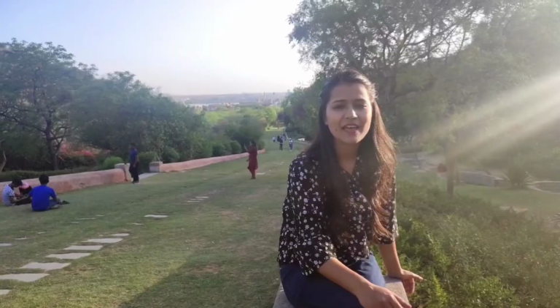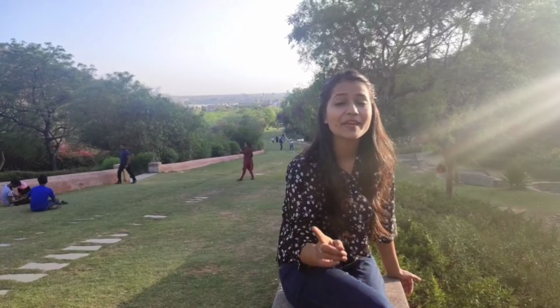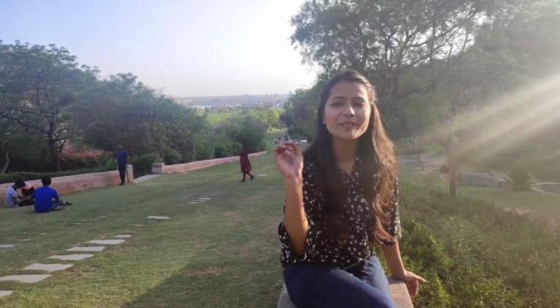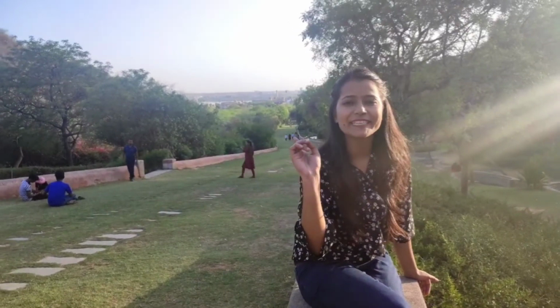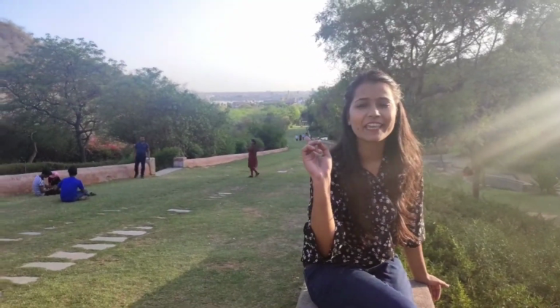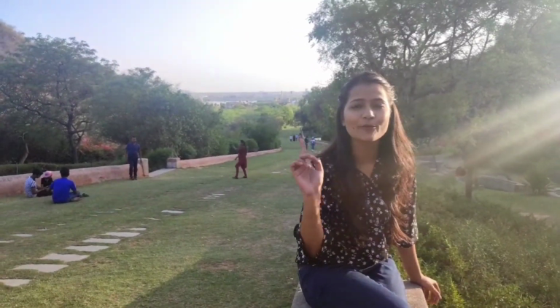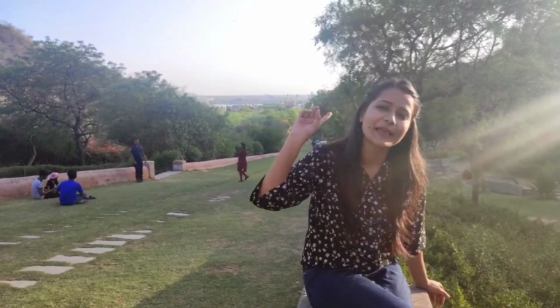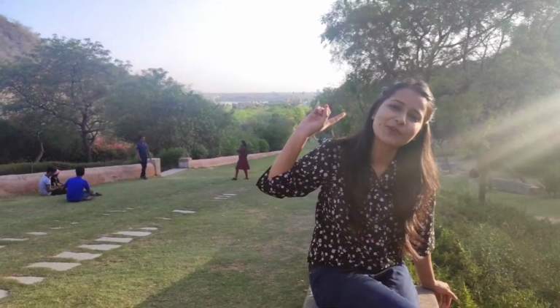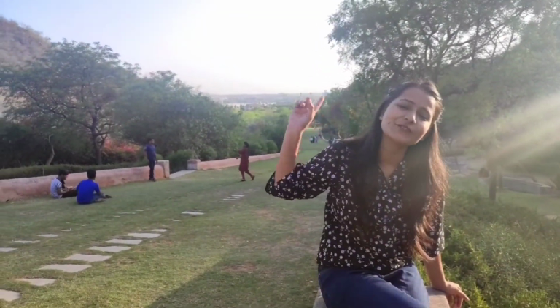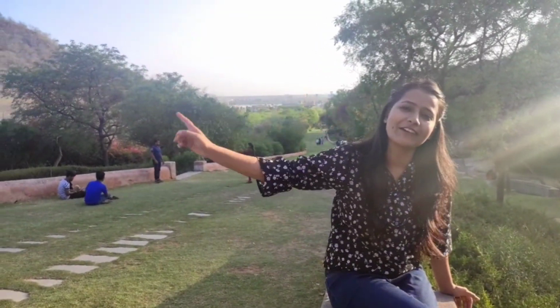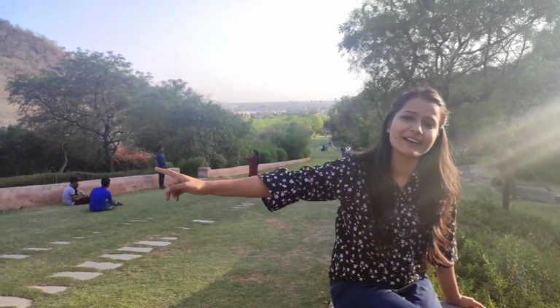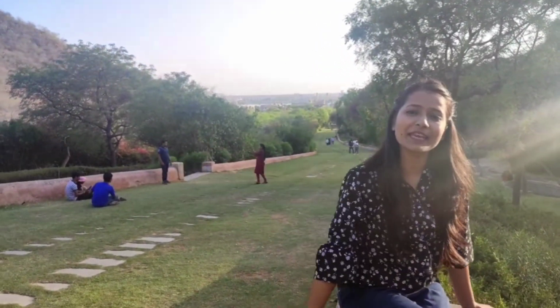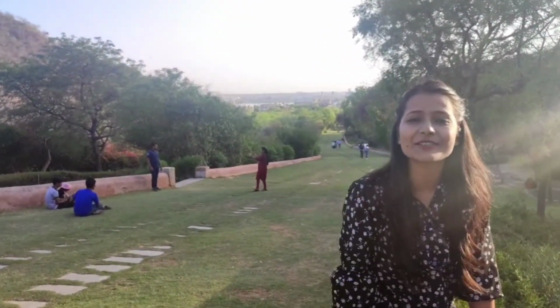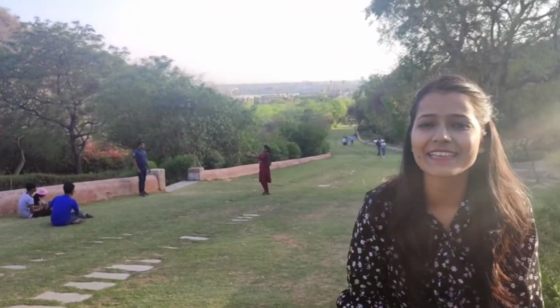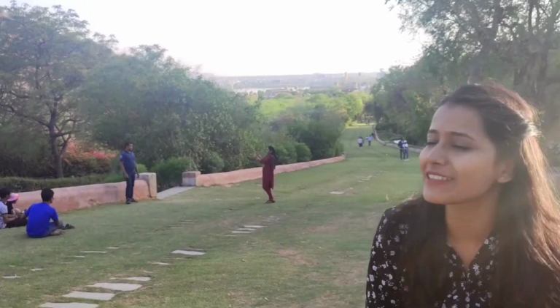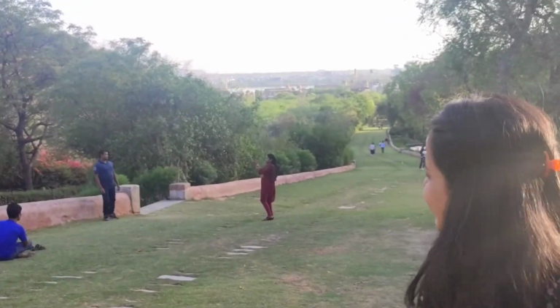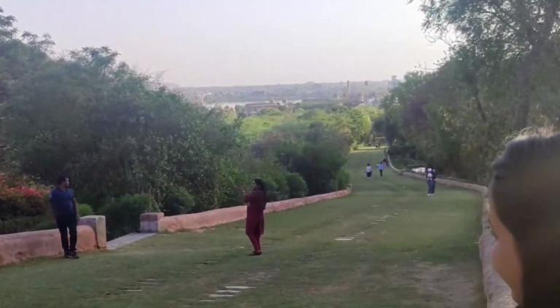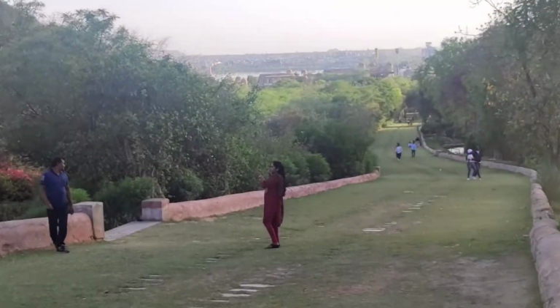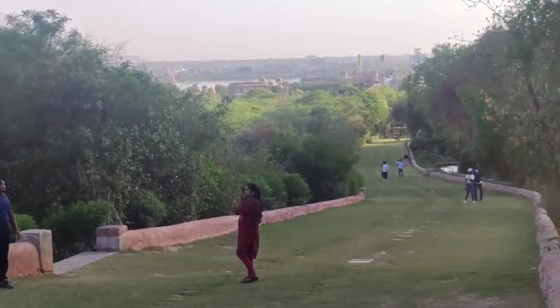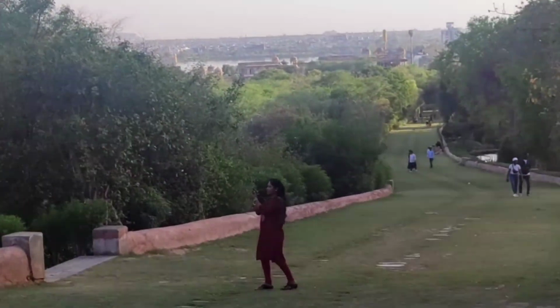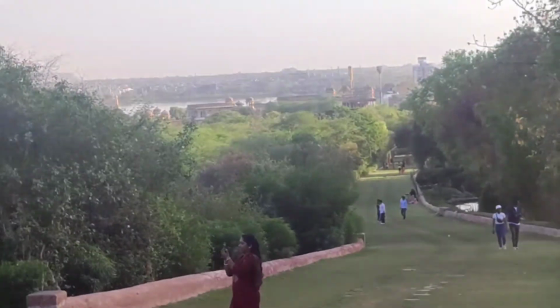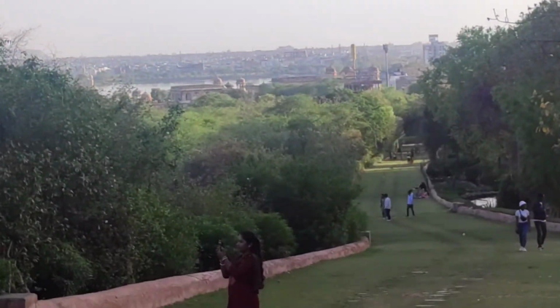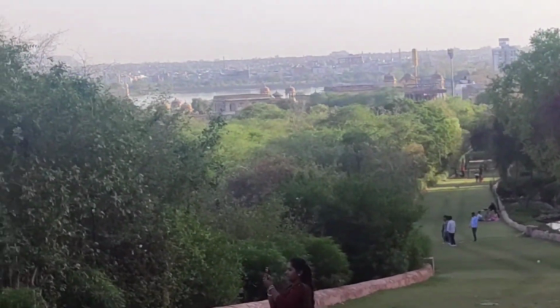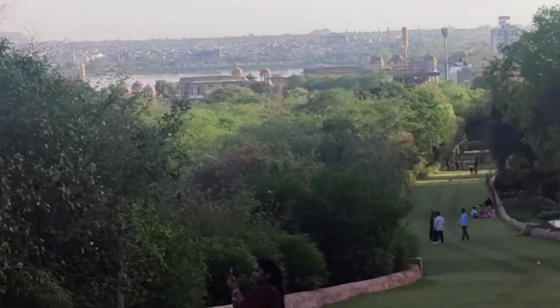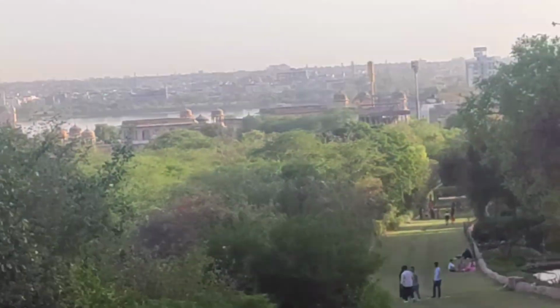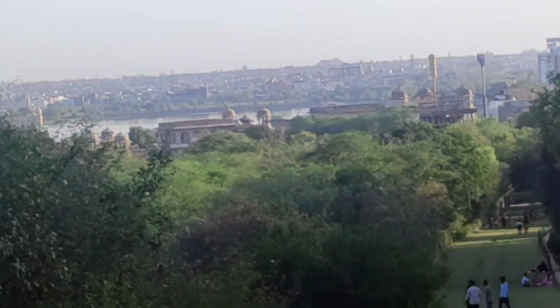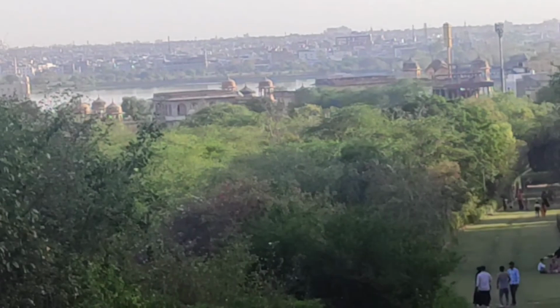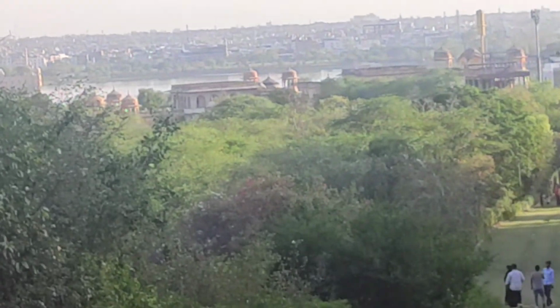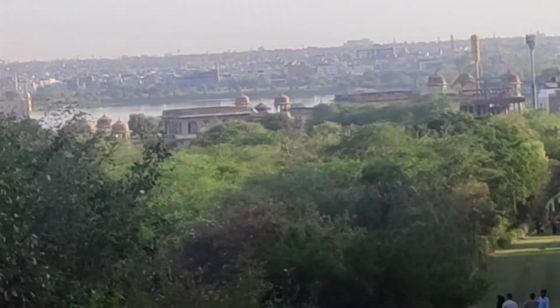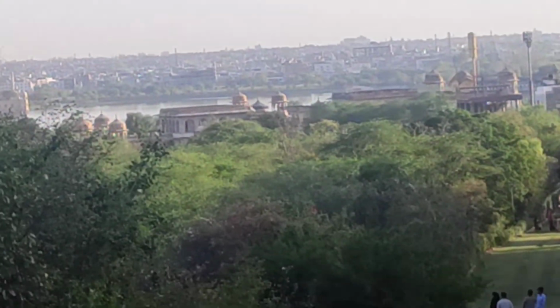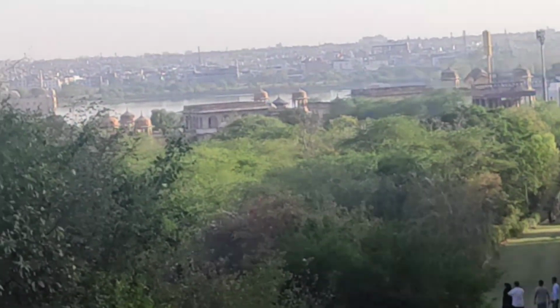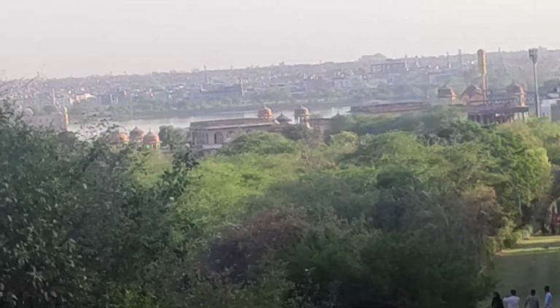If you look behind me, you will get a full view of Jal Mahal. Come and see this beautiful gazebo.